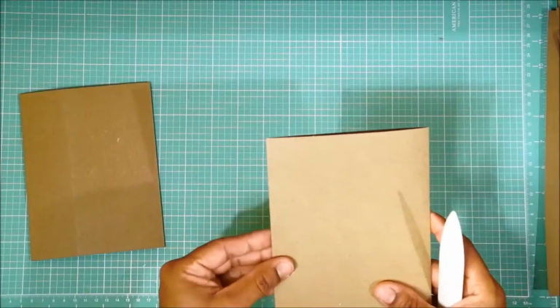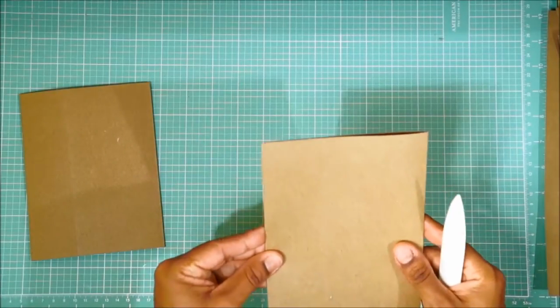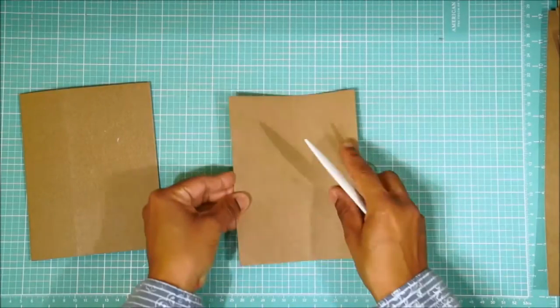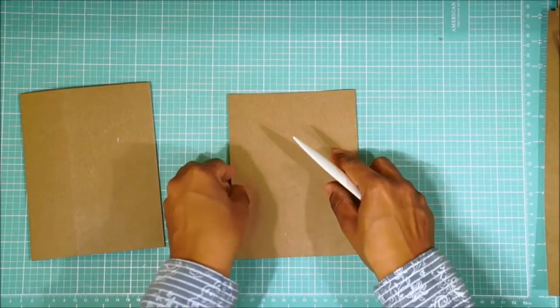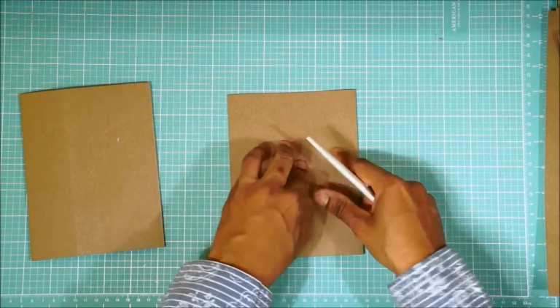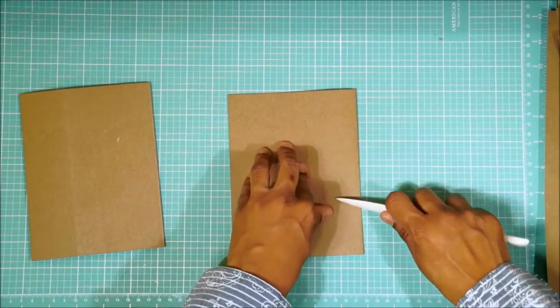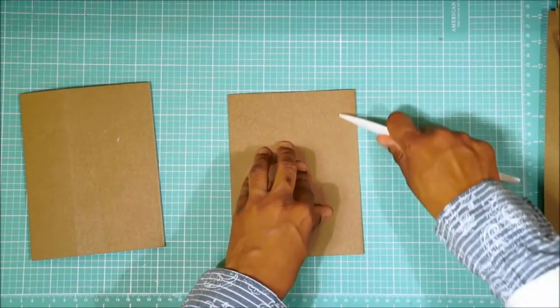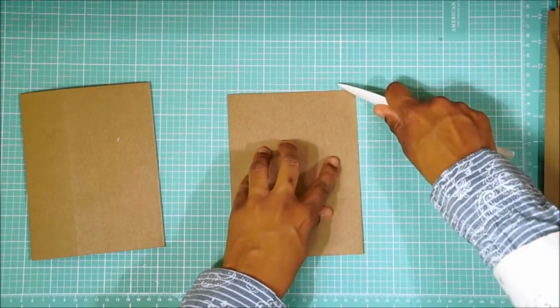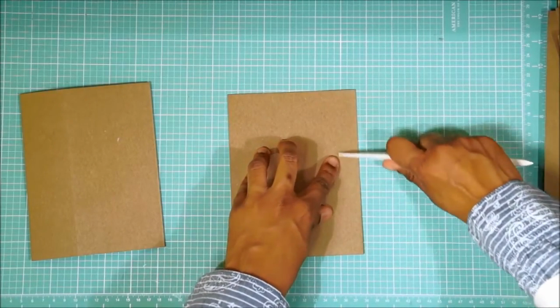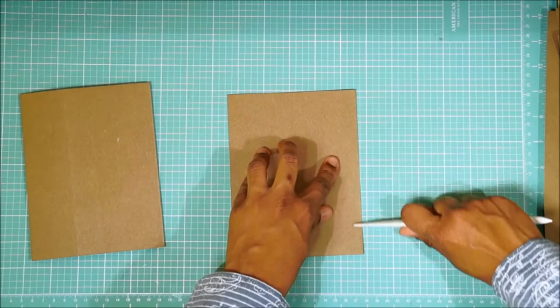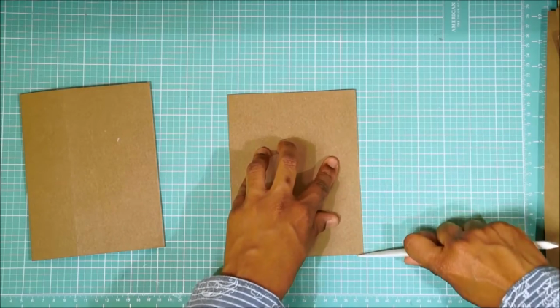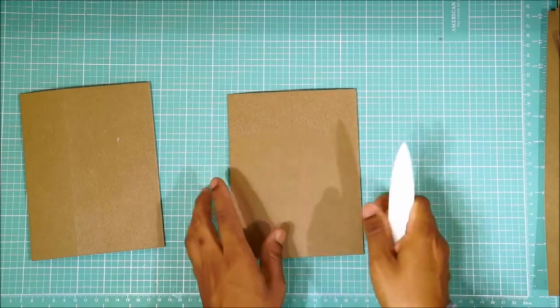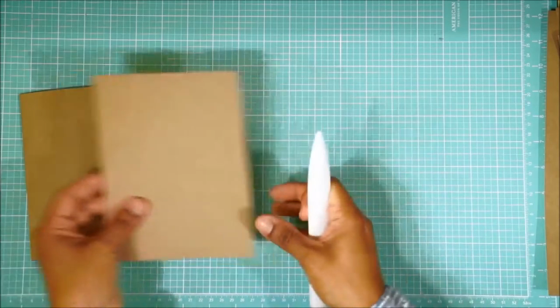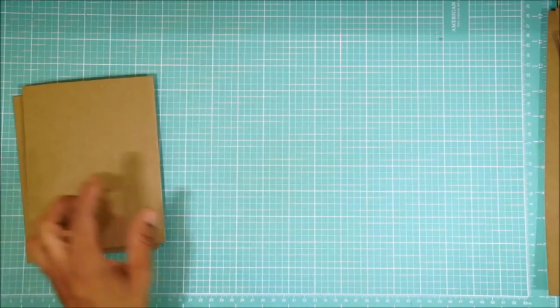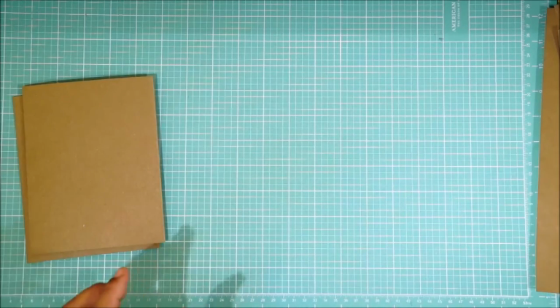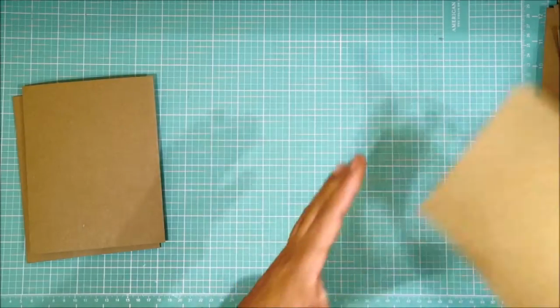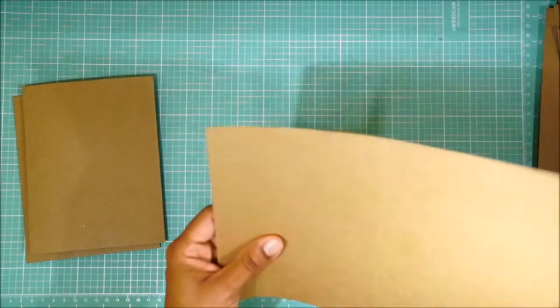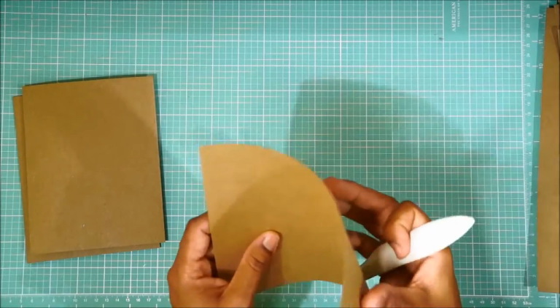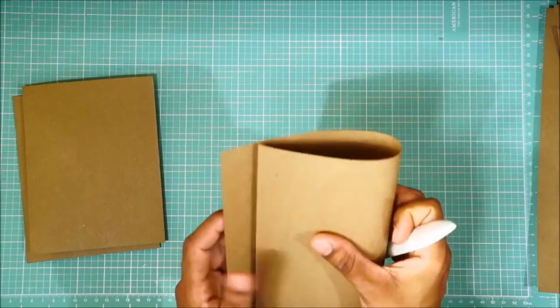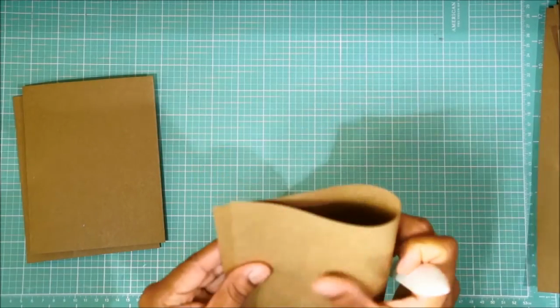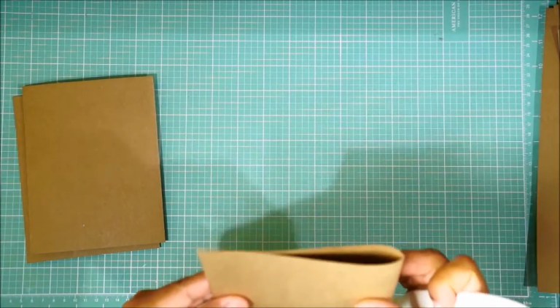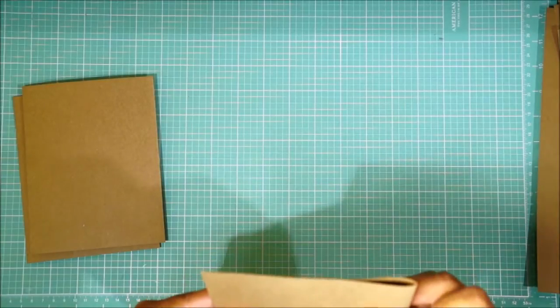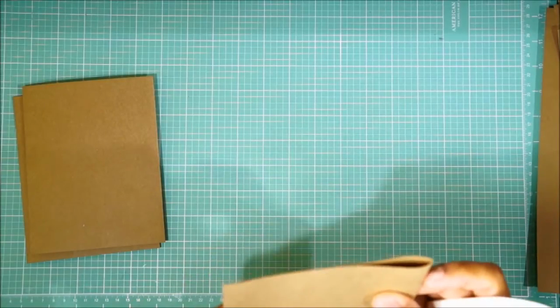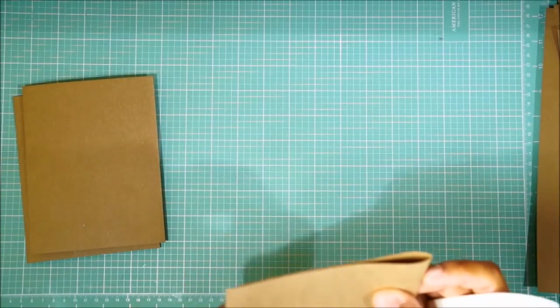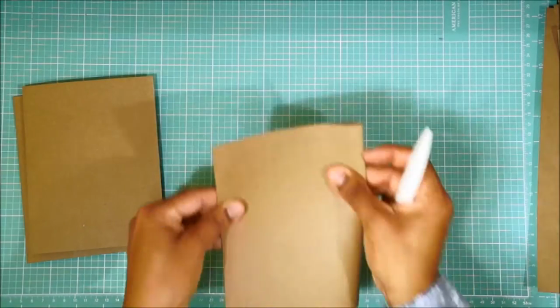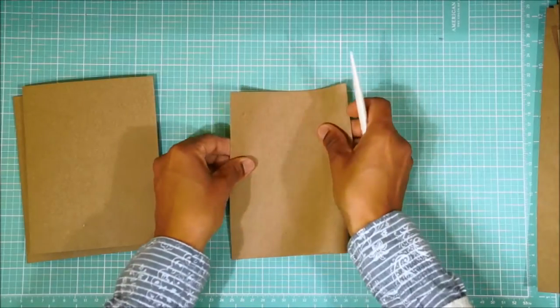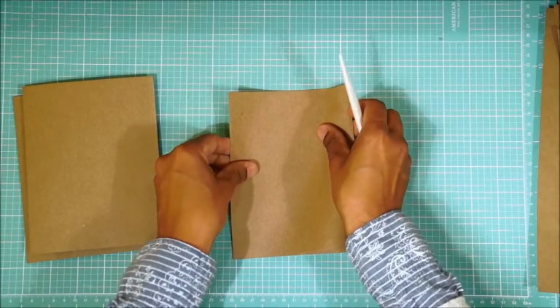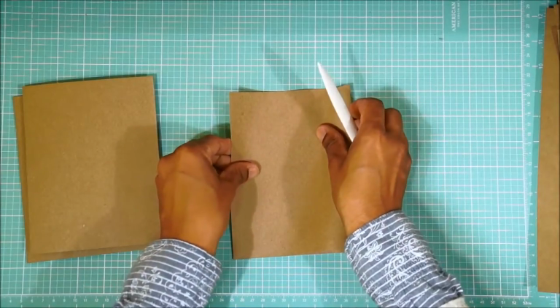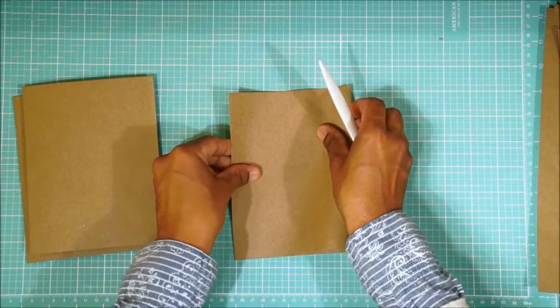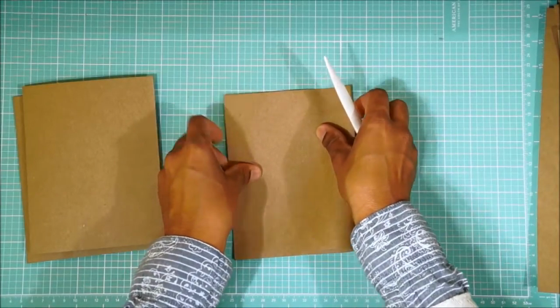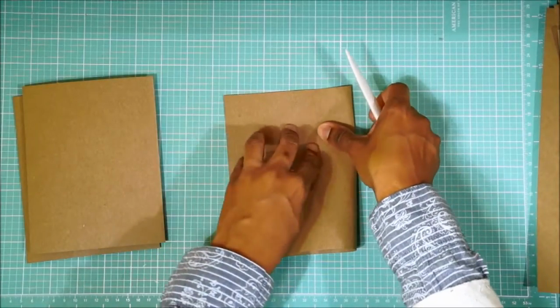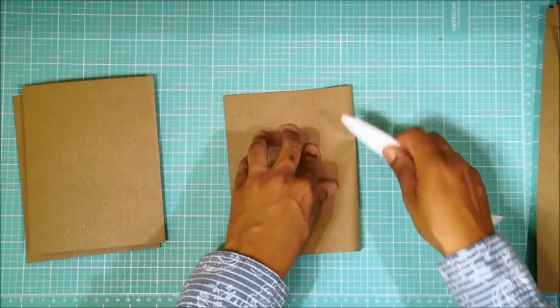You don't want to have wonky cards because when you make the gussets you want them to line up. So just take your time and fold them really nicely. I hope you guys were able to find really great papers in your stash. Remember, this is a stash album — we're trying not to buy new things, right?